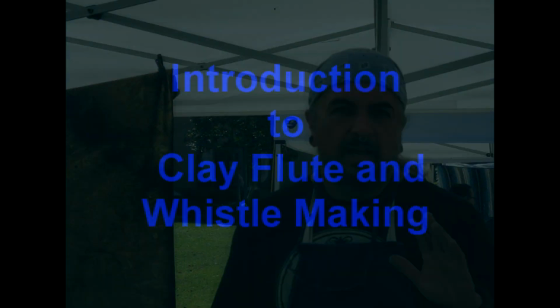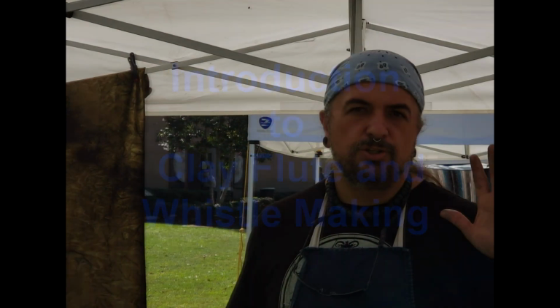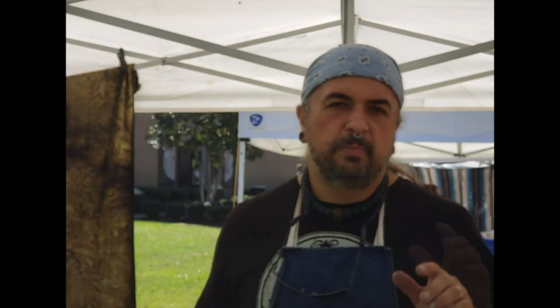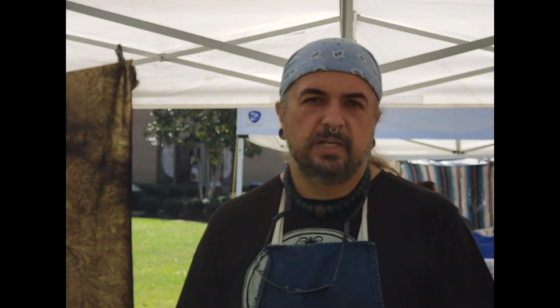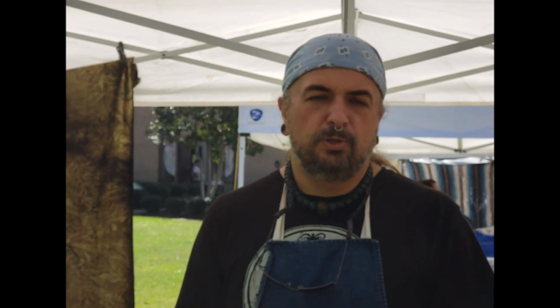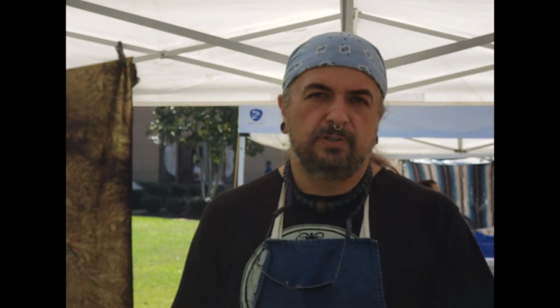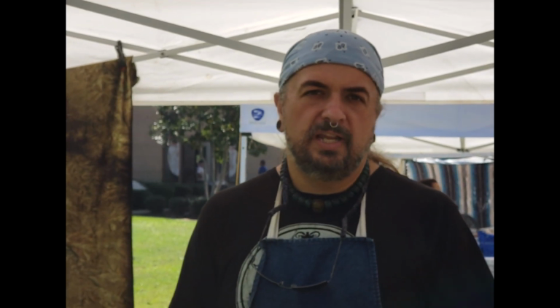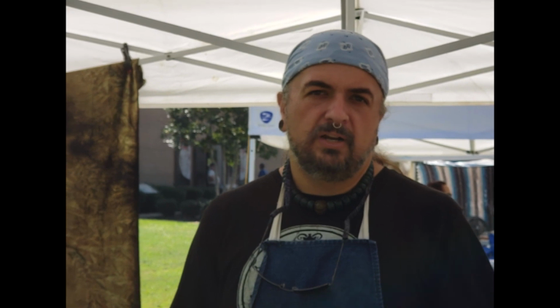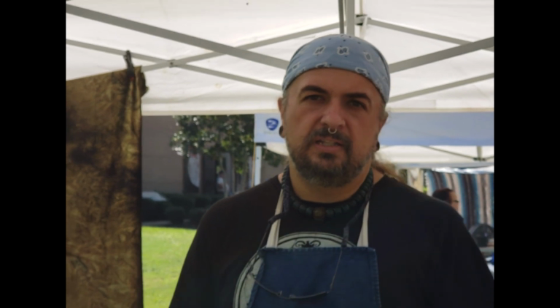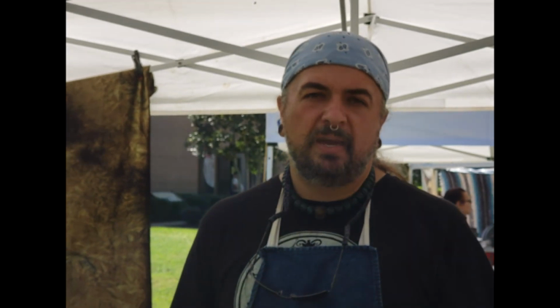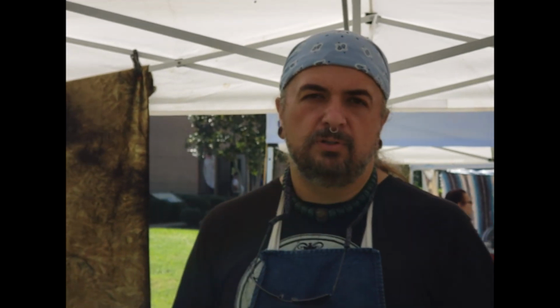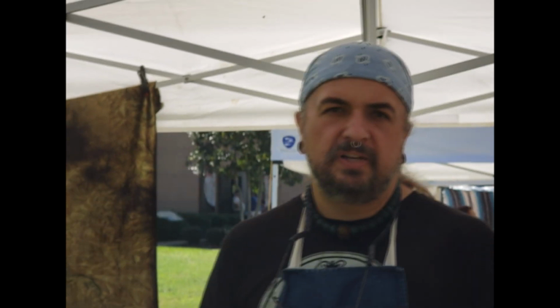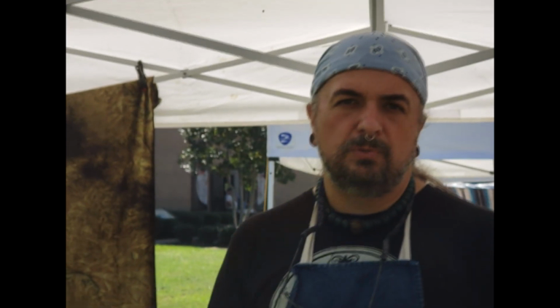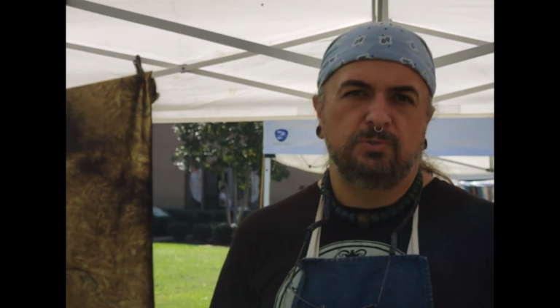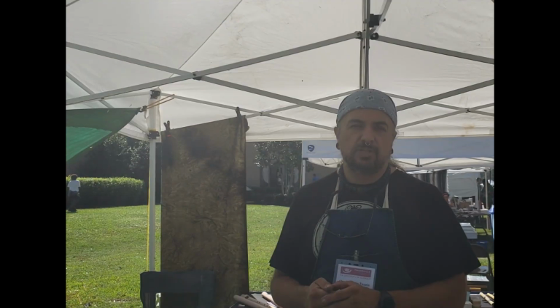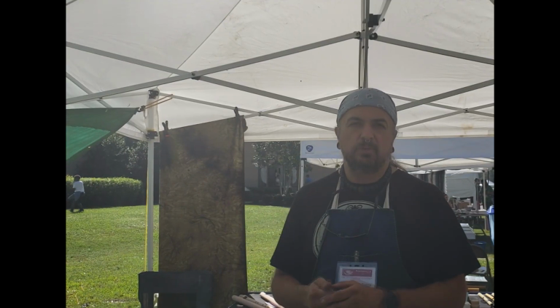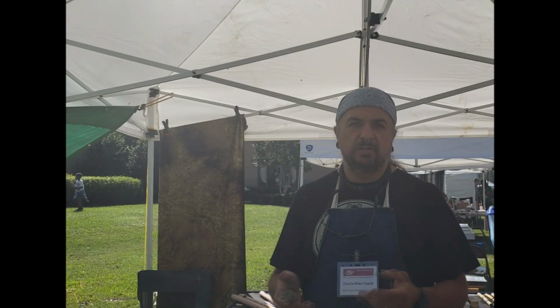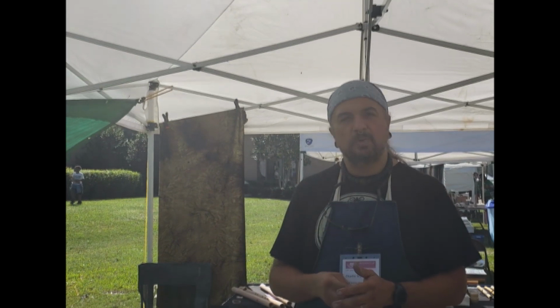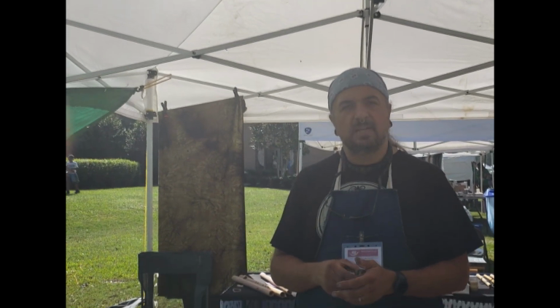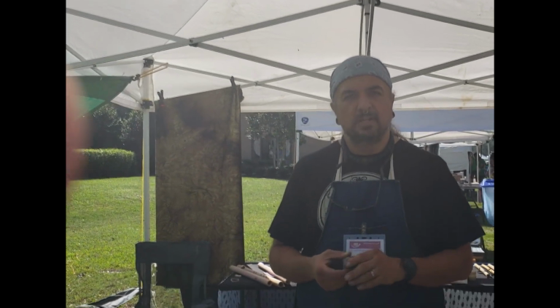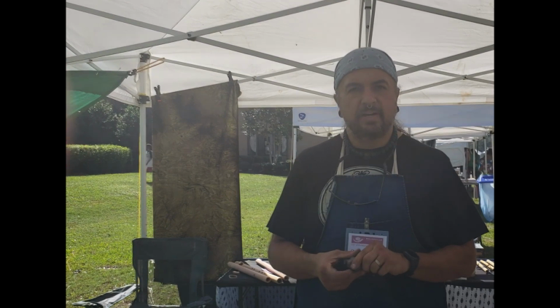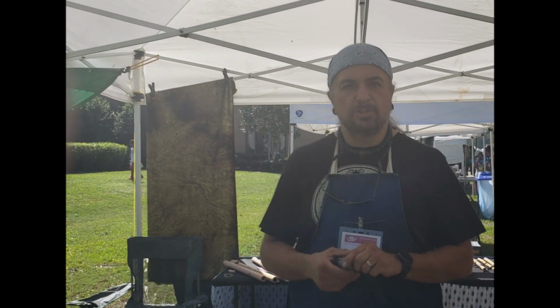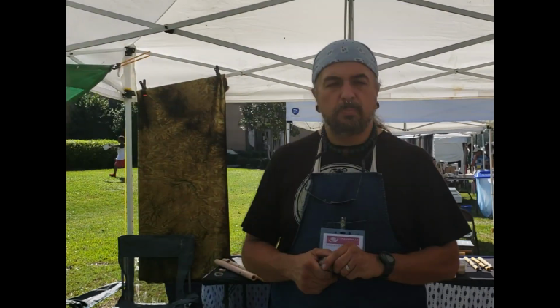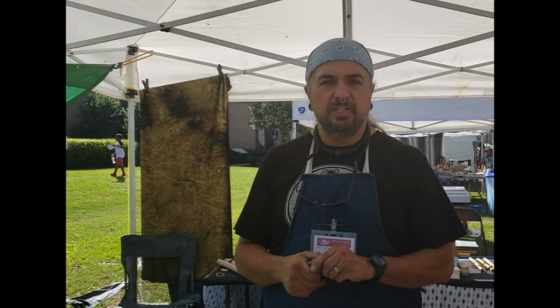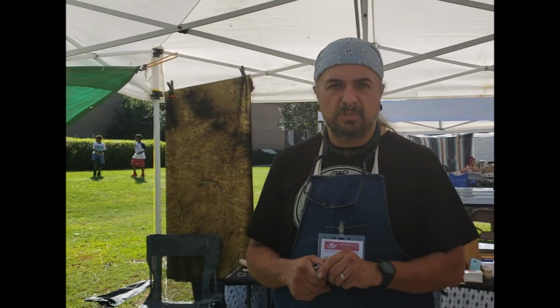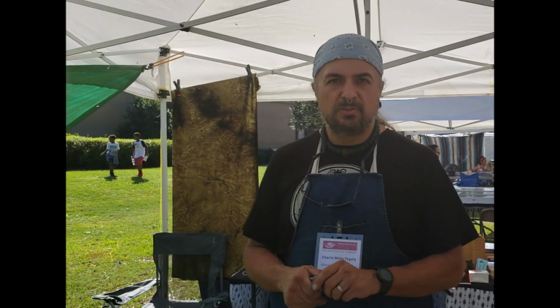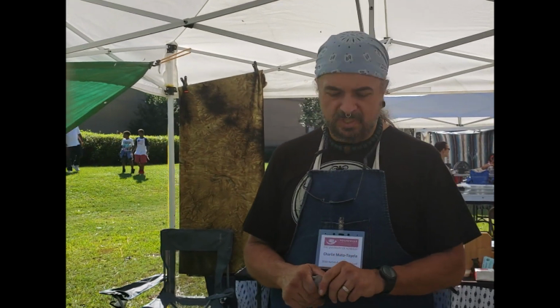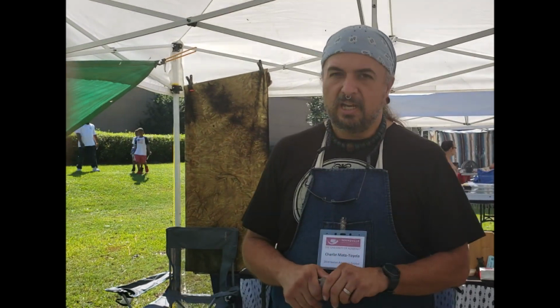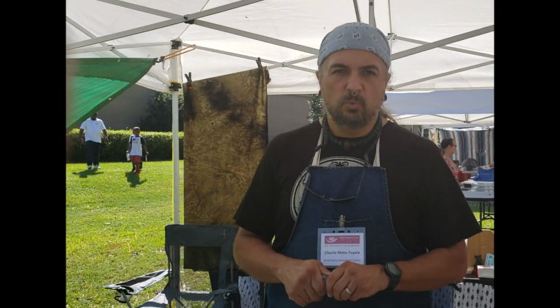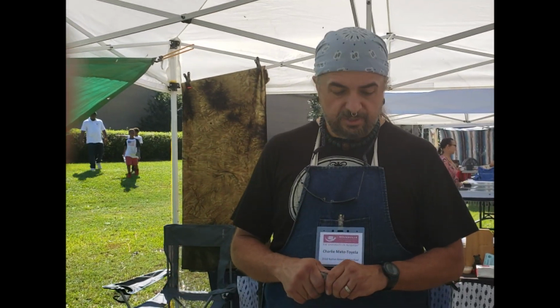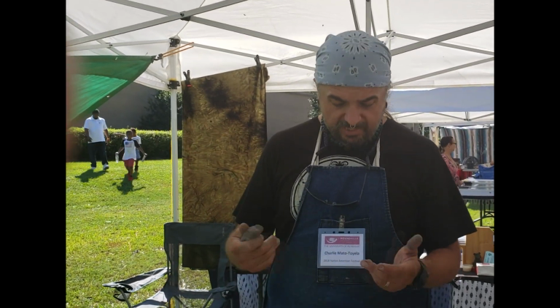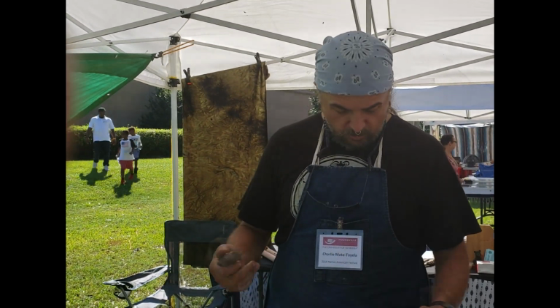Hi, this is Charlie Montentuyello with Bluebeard Flutes. Today we're out at the Moundville Festival which we used to come to every year. In recent times we haven't had as much opportunity to come as we used to, but we're out here today making clay whistles.